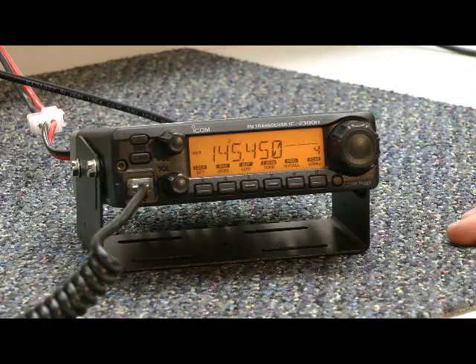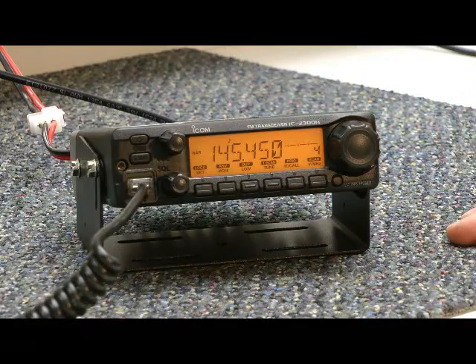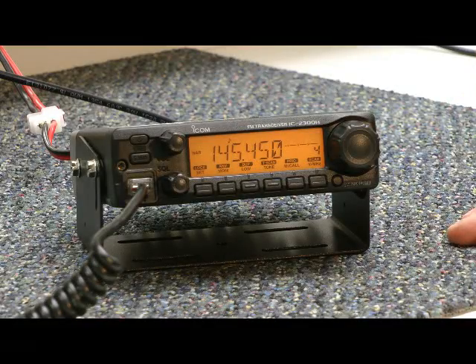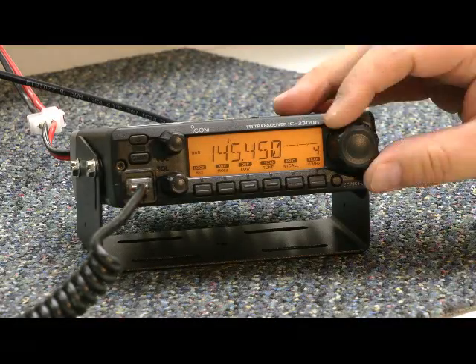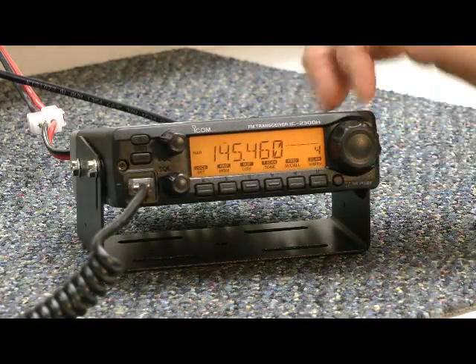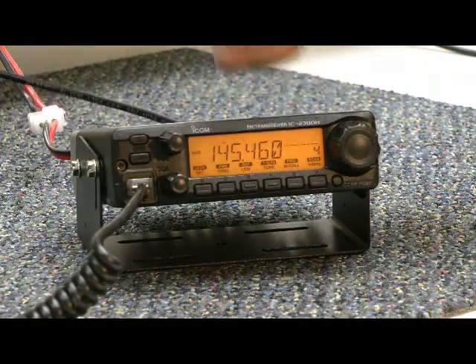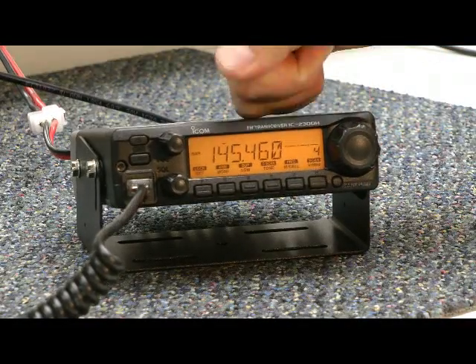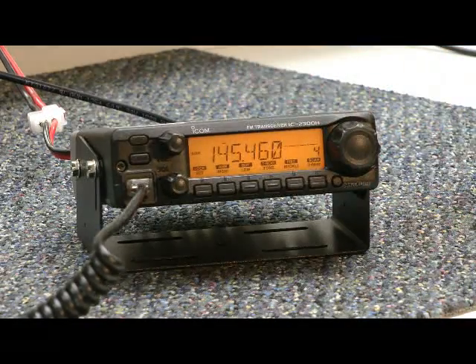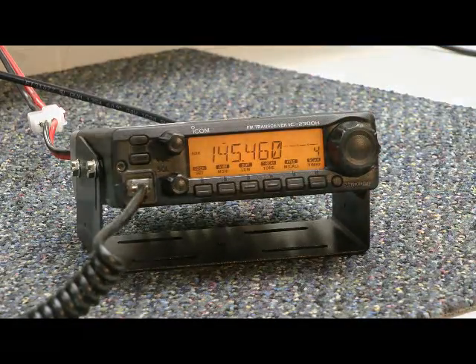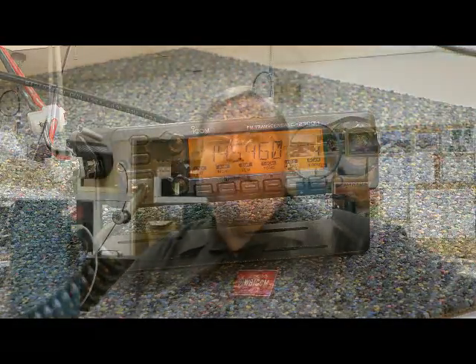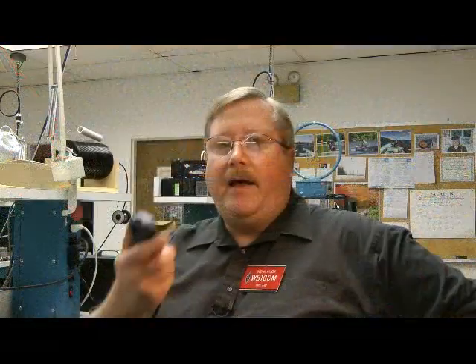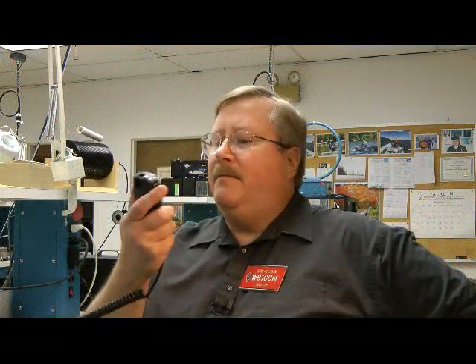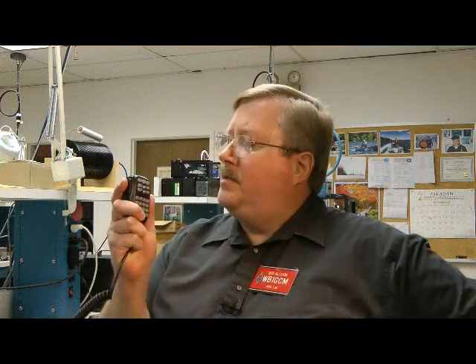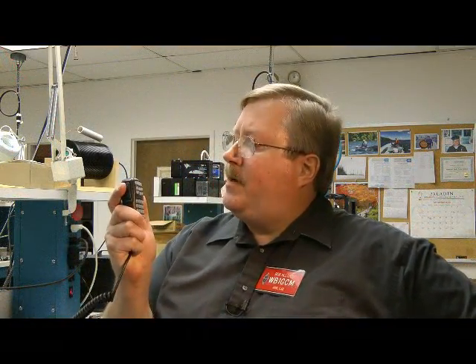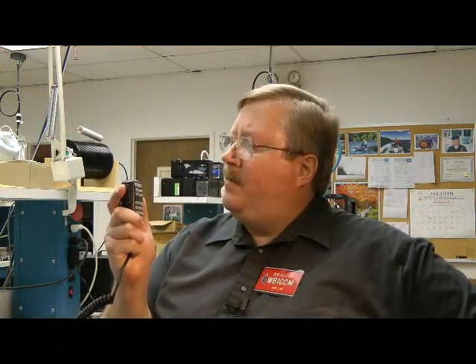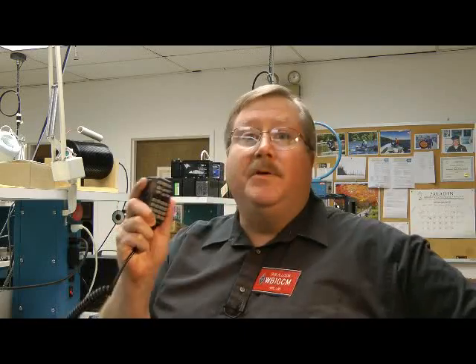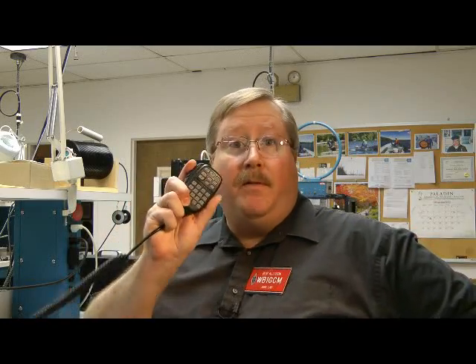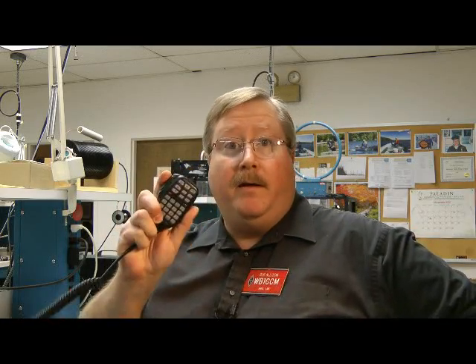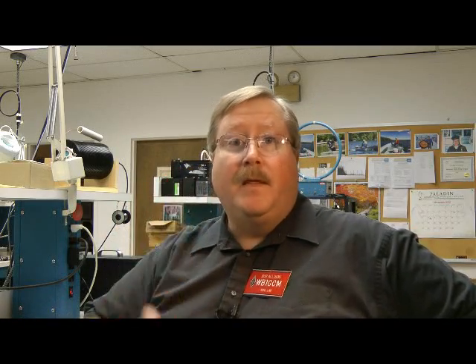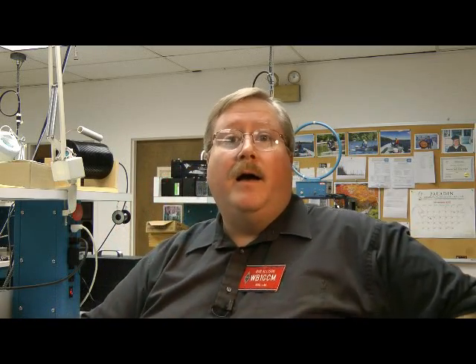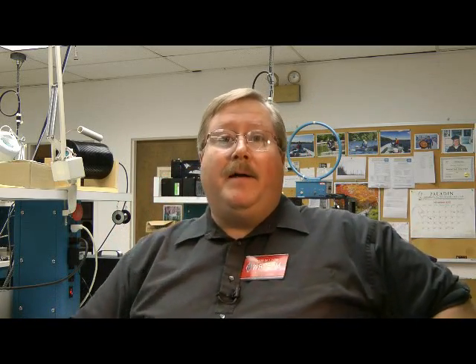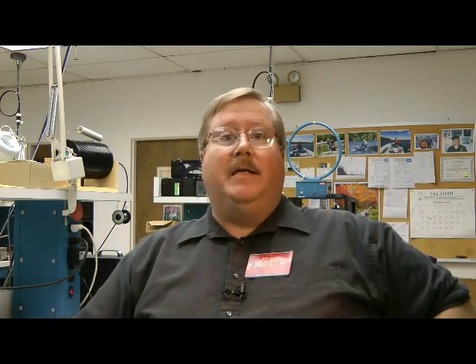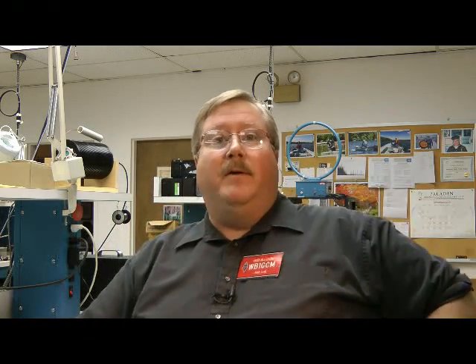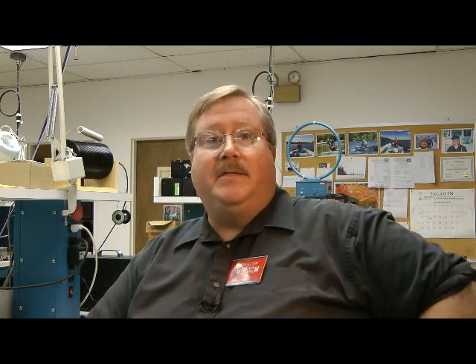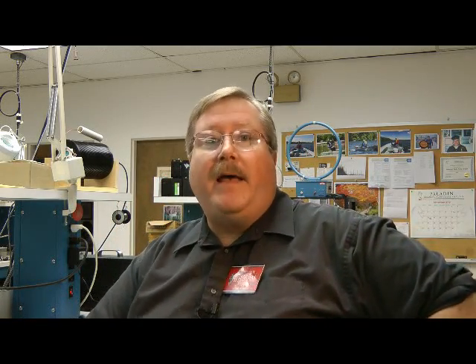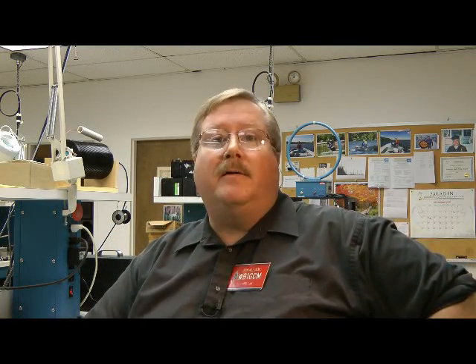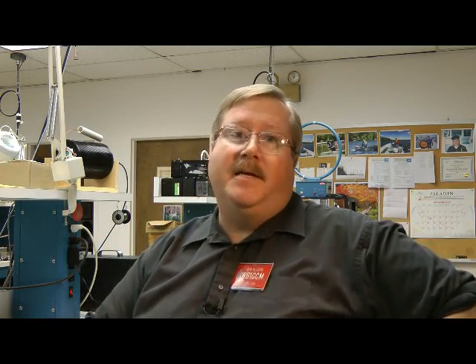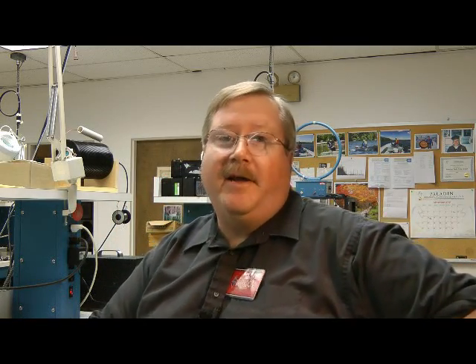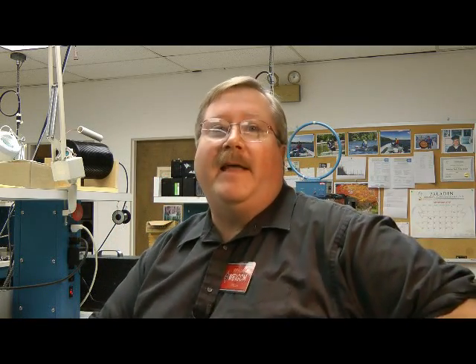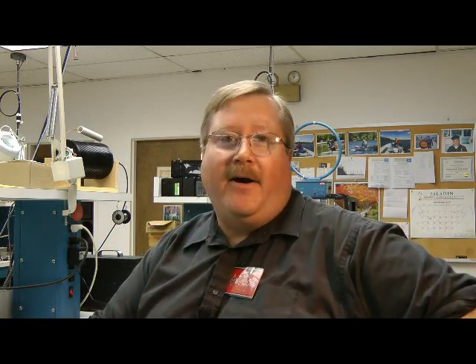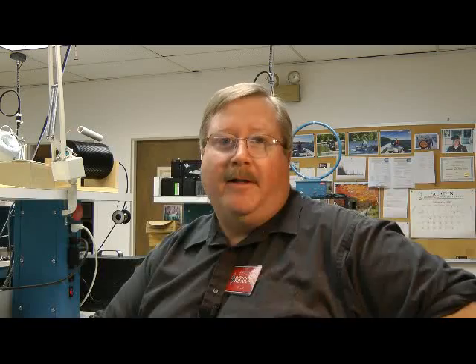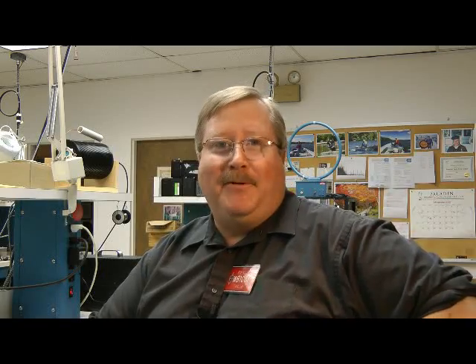Intuitive to use. Easy to tune. ICOM construction. And the microphone does just about all the functions you can do on the radio. I'm Bob Allison, WB1GCM, ARRL Test Engineer here at the ARRL Laboratory.